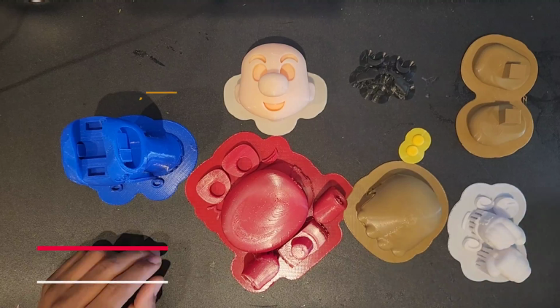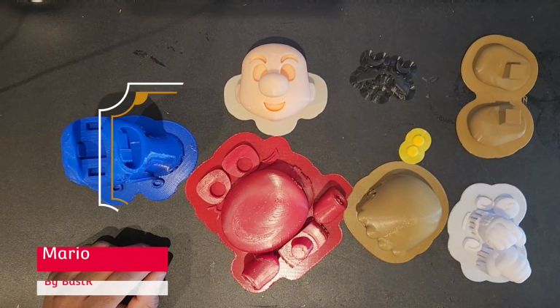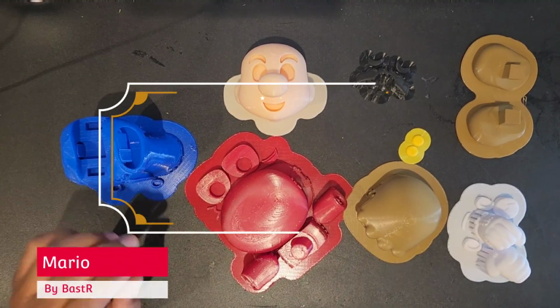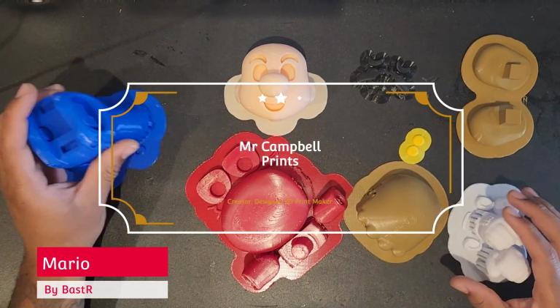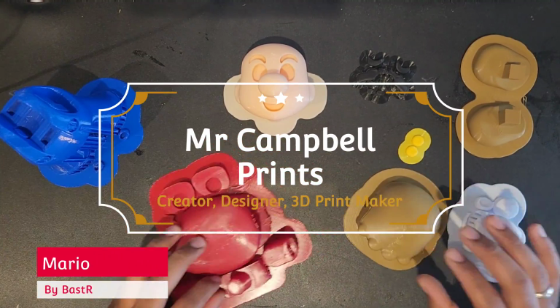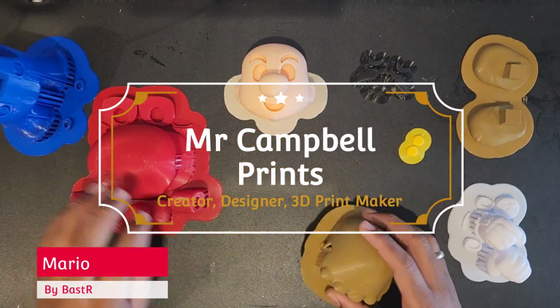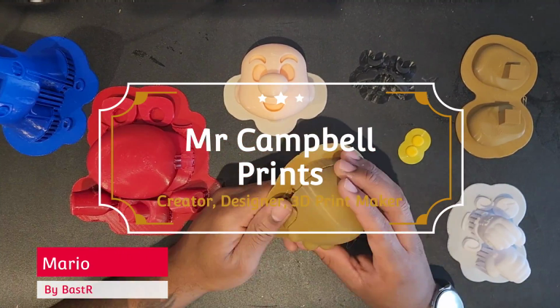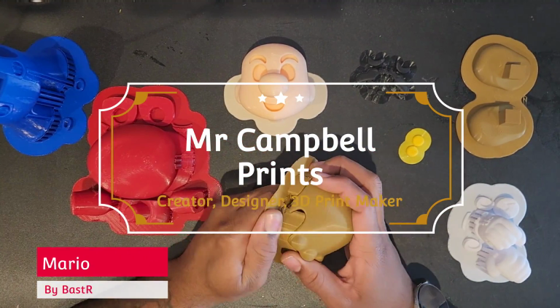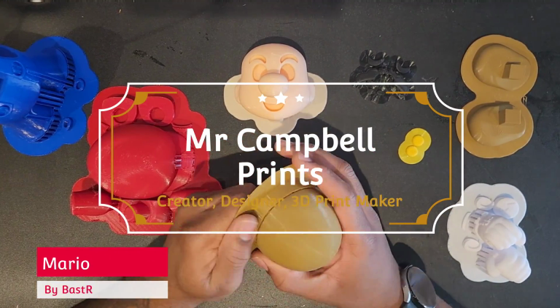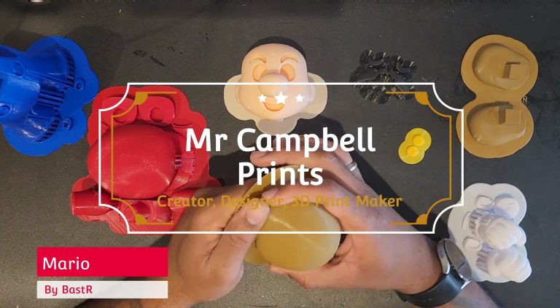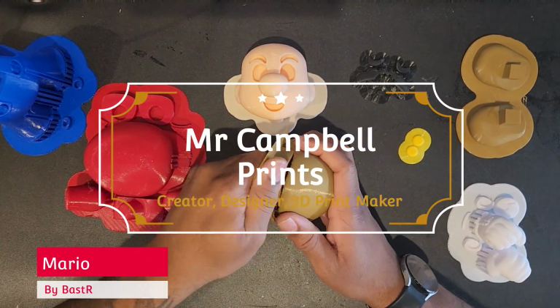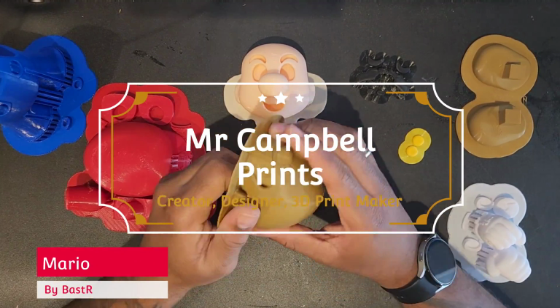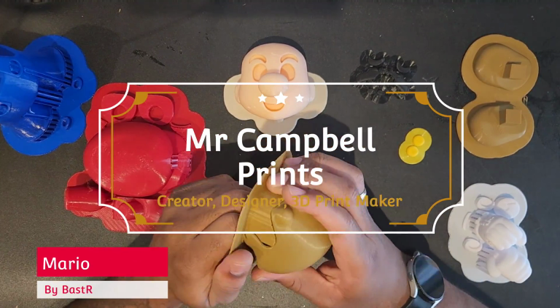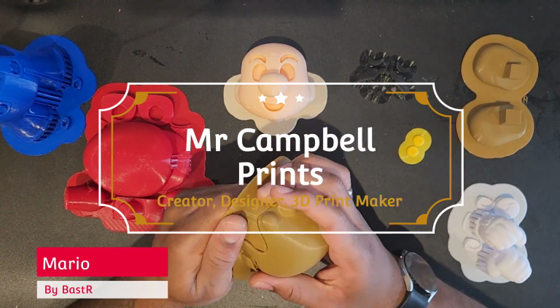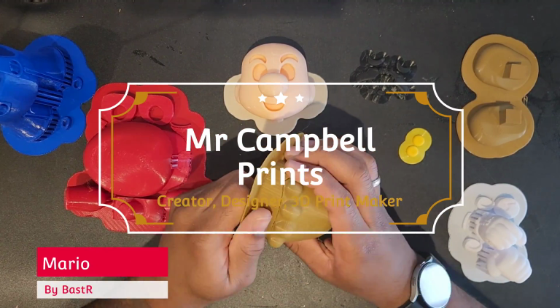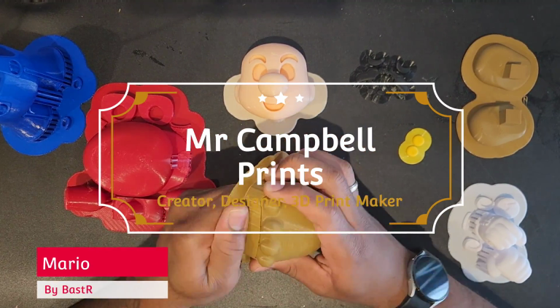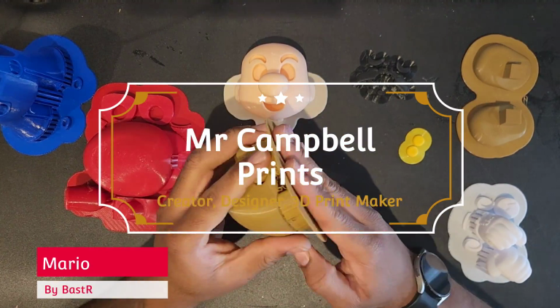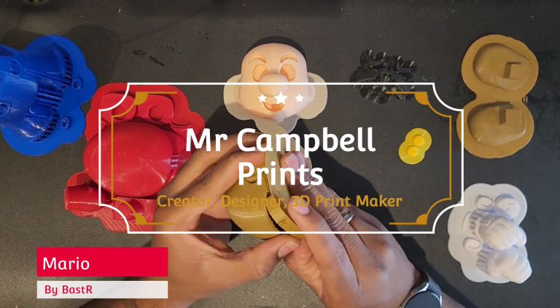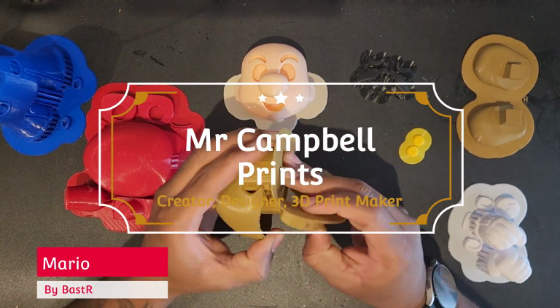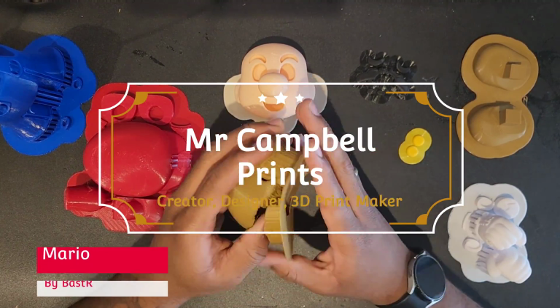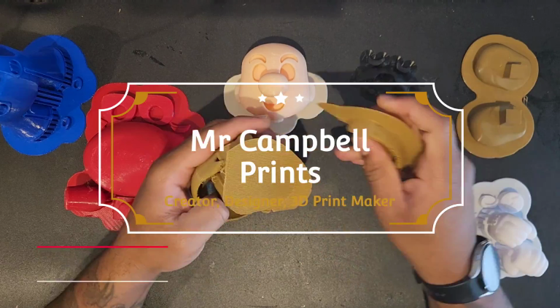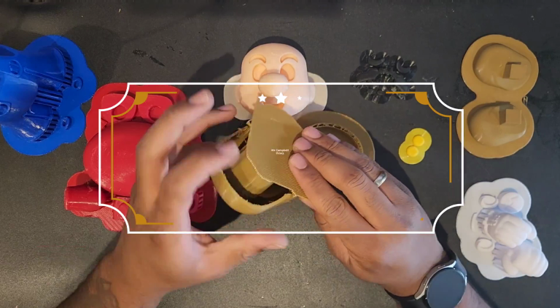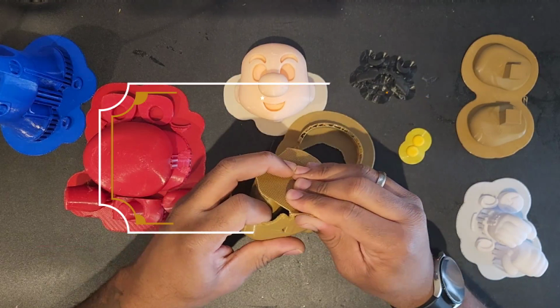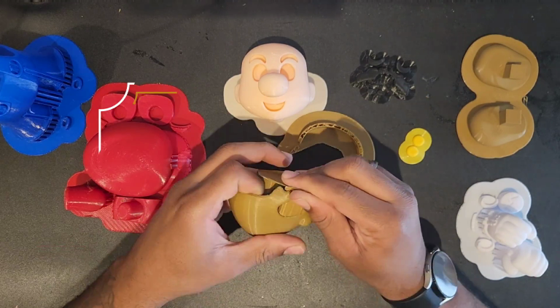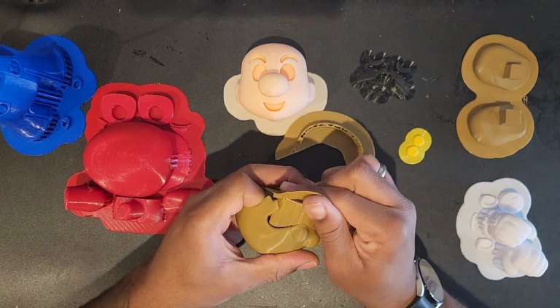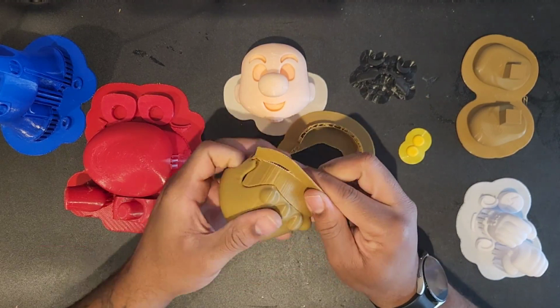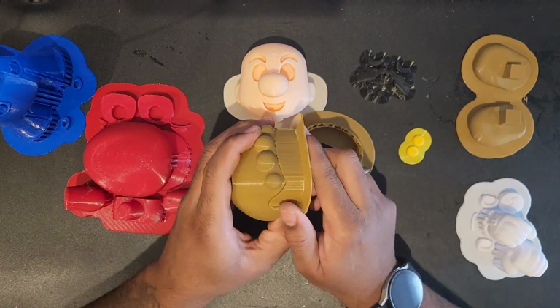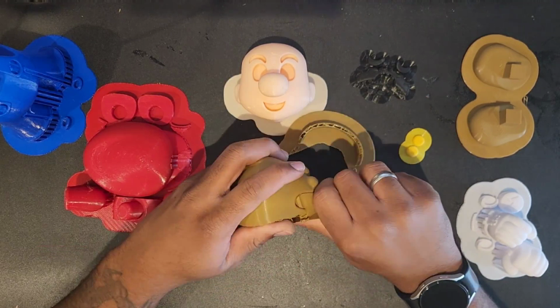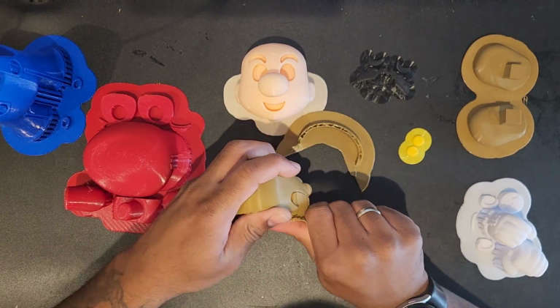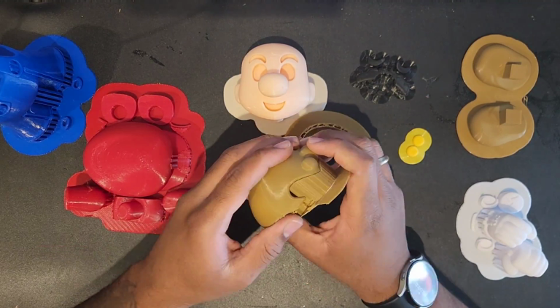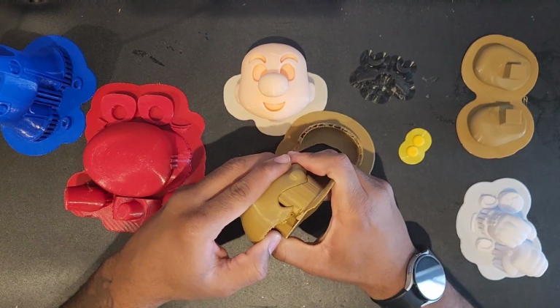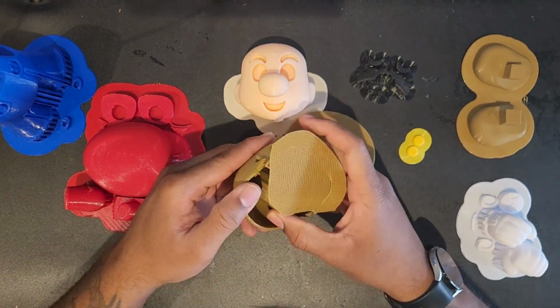Hey y'all, thank you so much for joining me today. In this video, we're making a 3D printed Mario by Barst R, found on Thingiverse. Let's crack on the video.